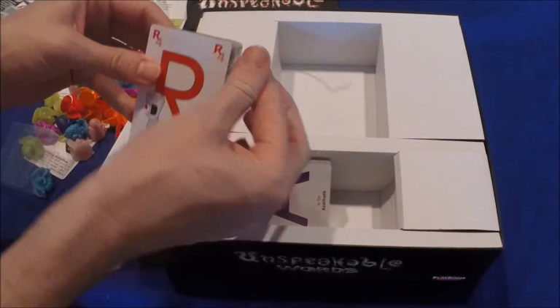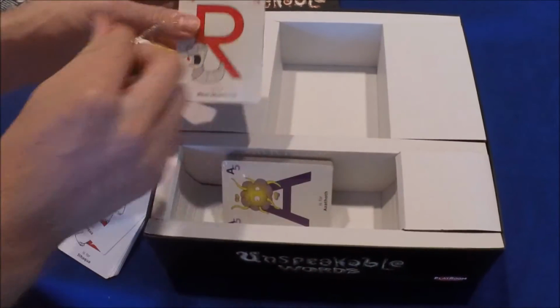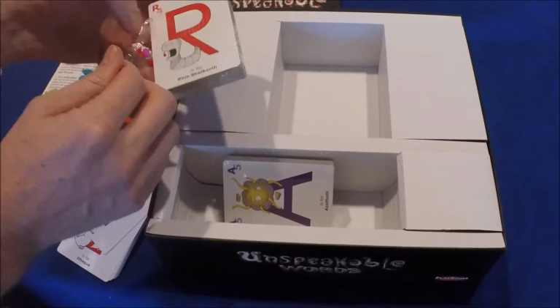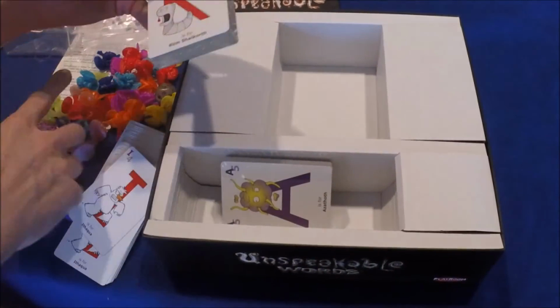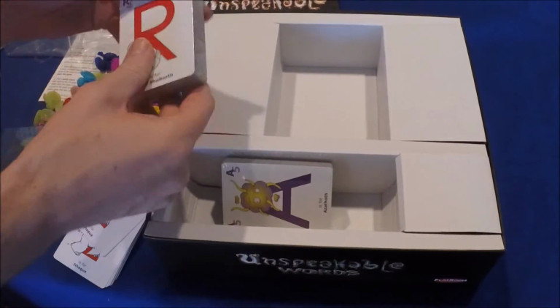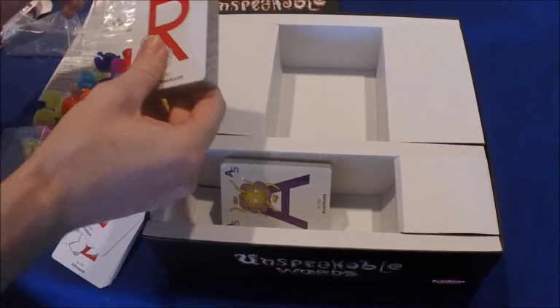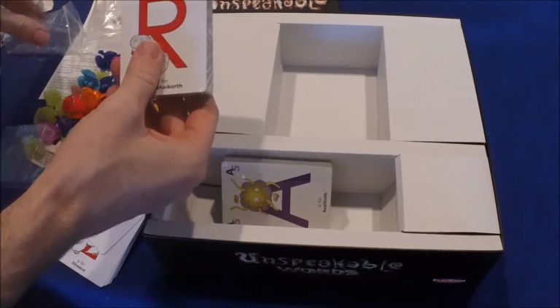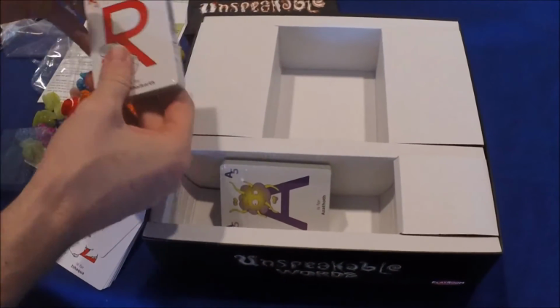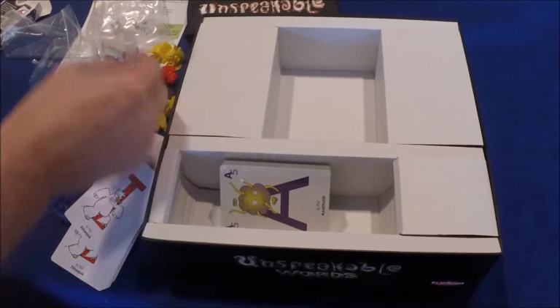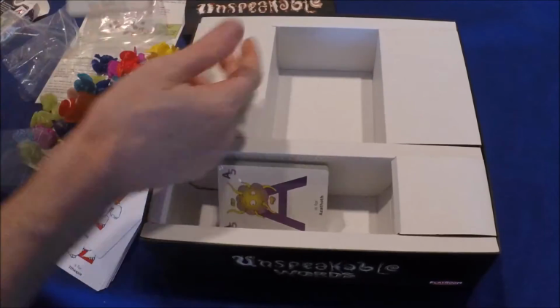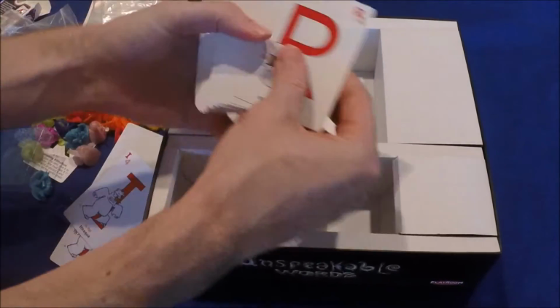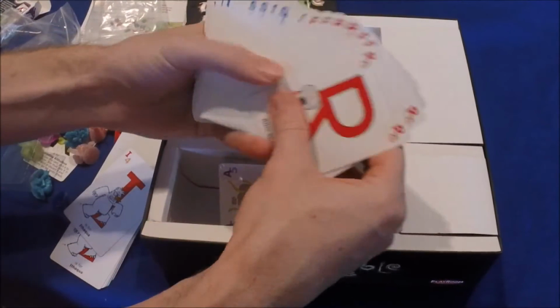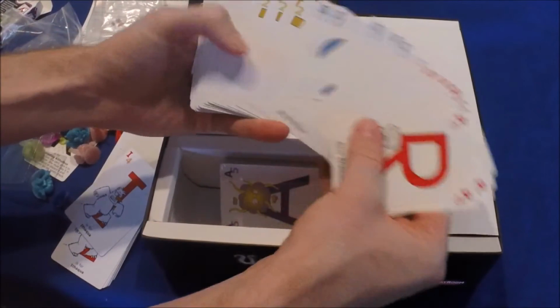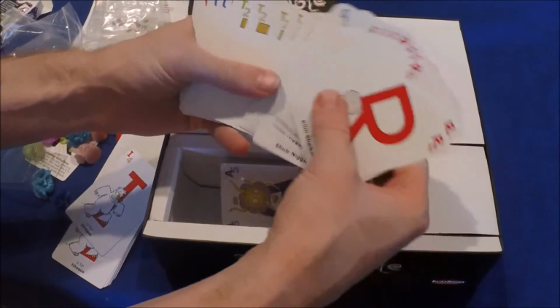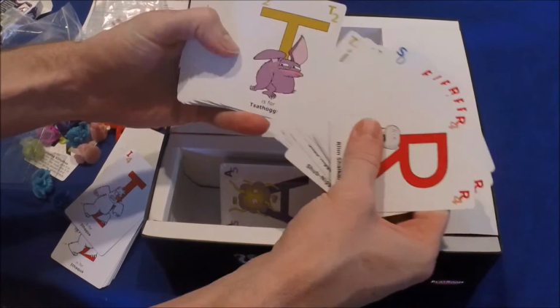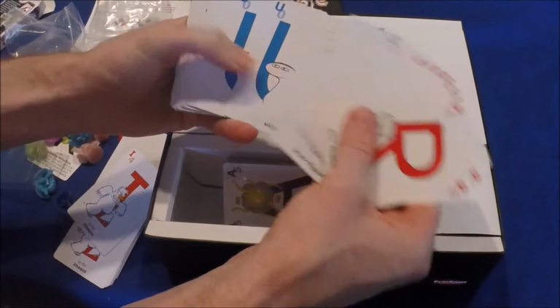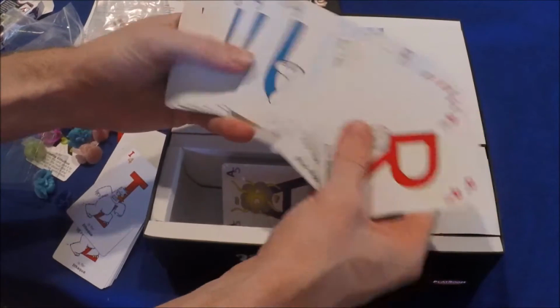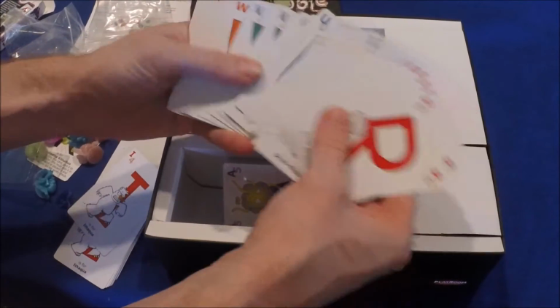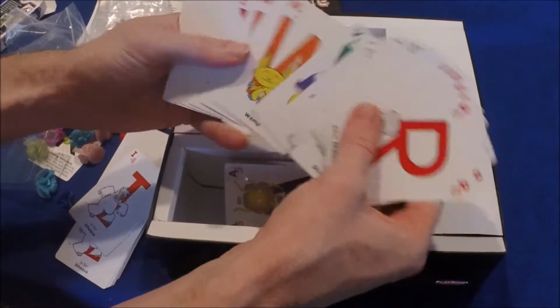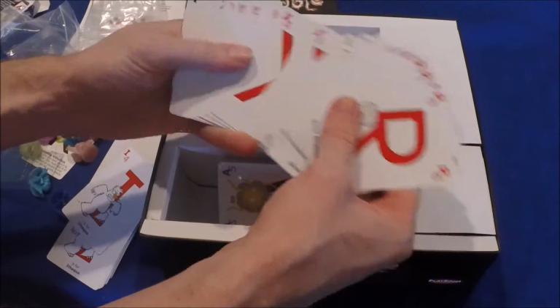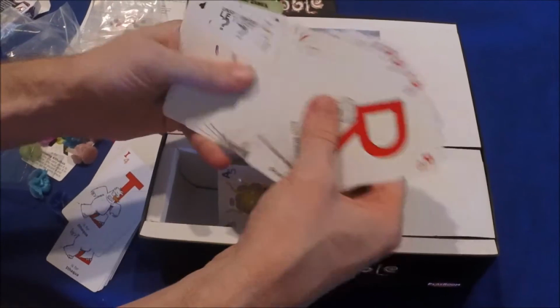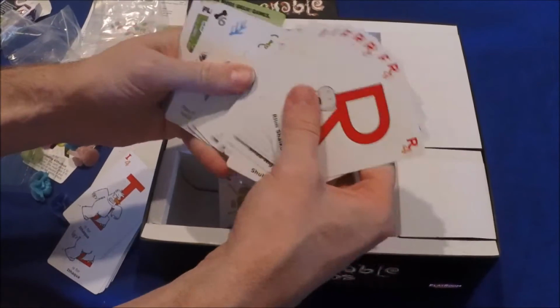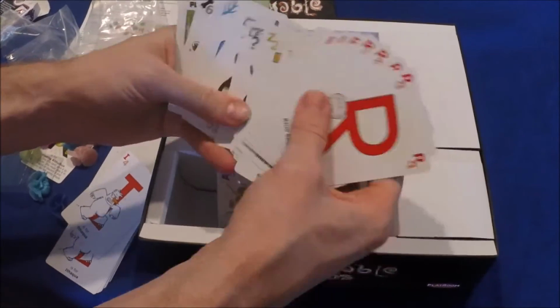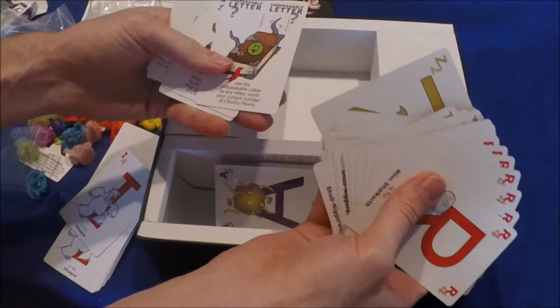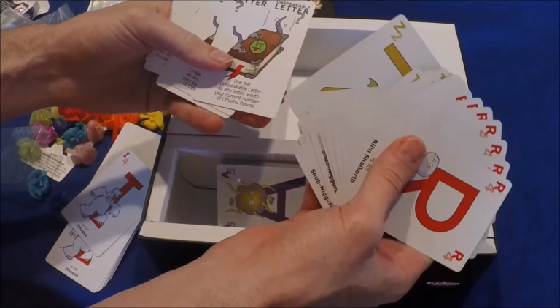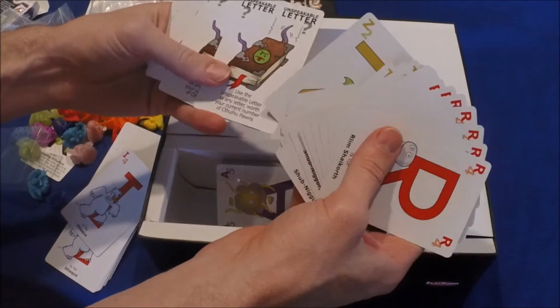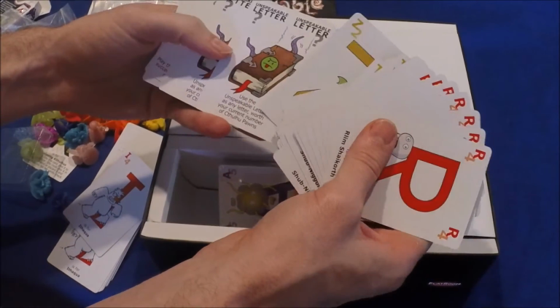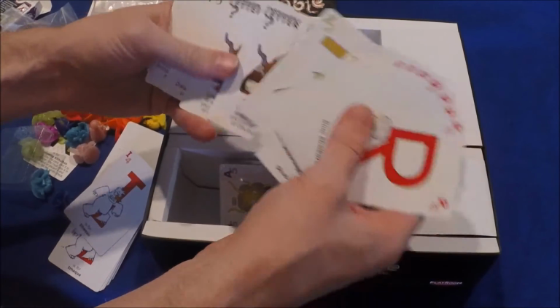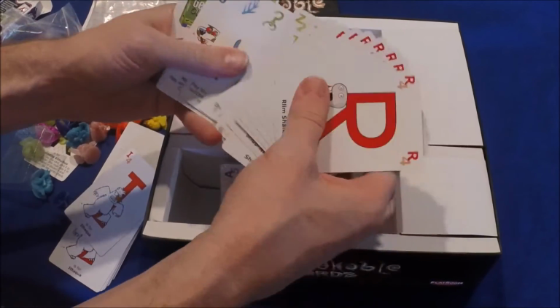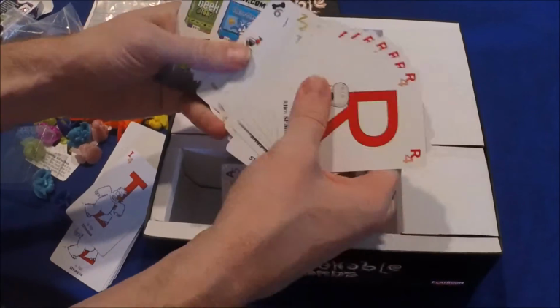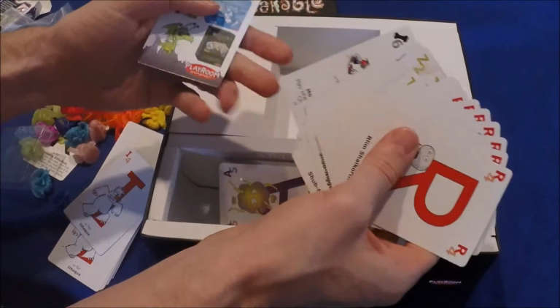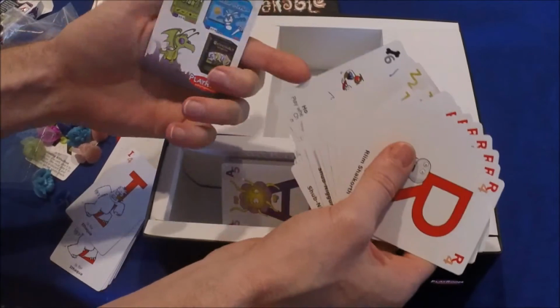Then you have to roll the die to make basically a sanity check. There are lots of different letters of the alphabet, and maybe some other cards to play with.